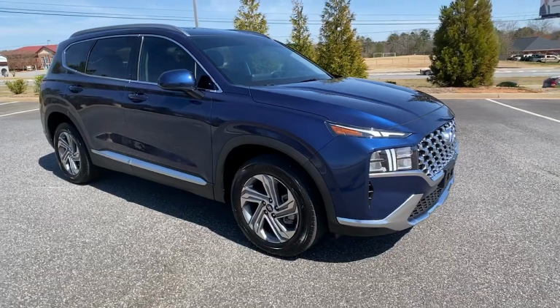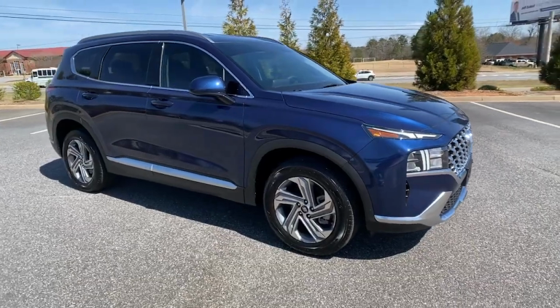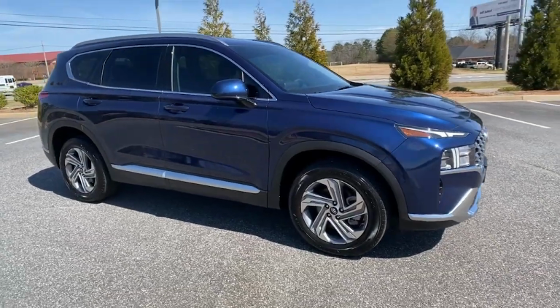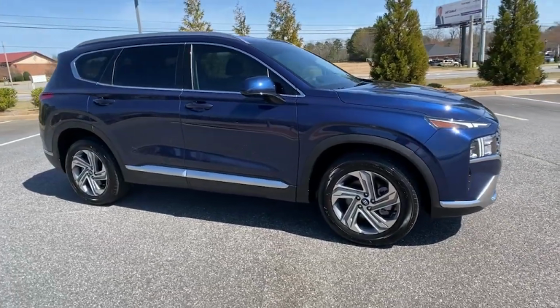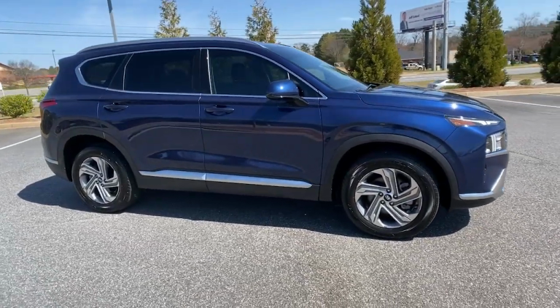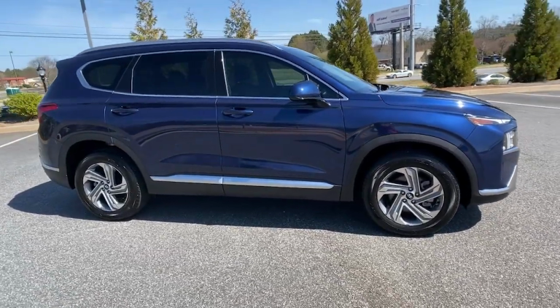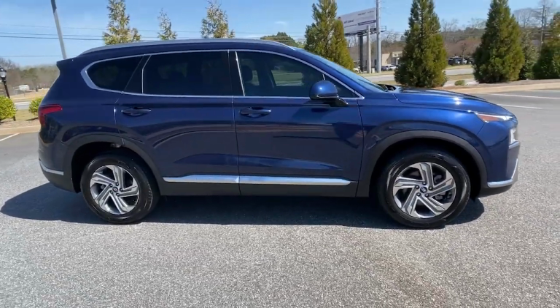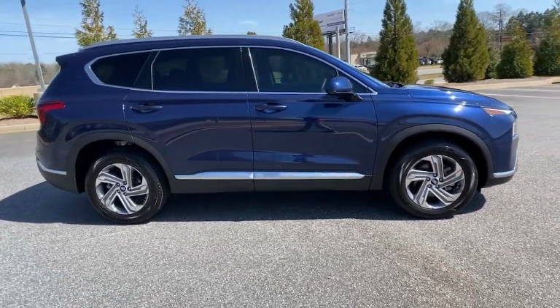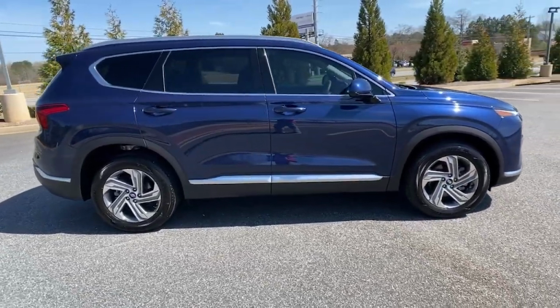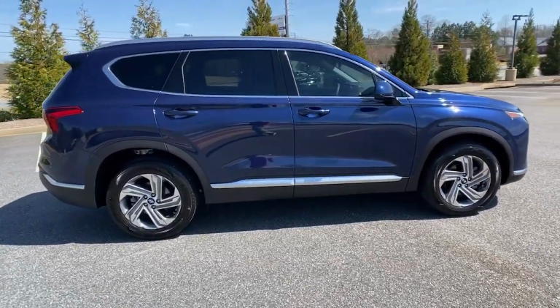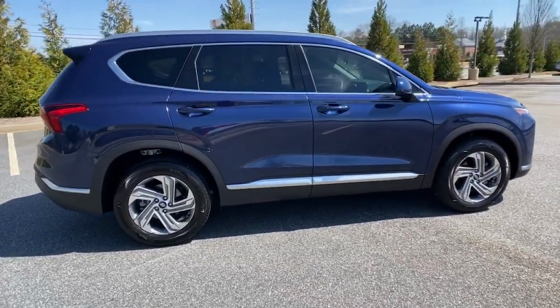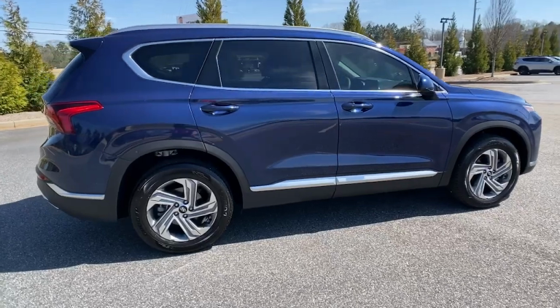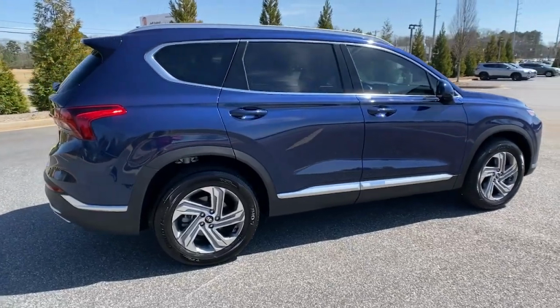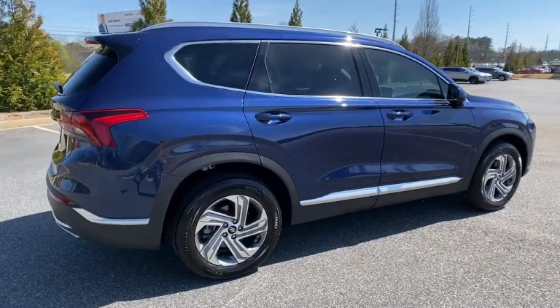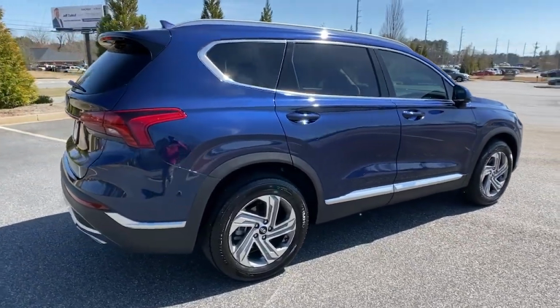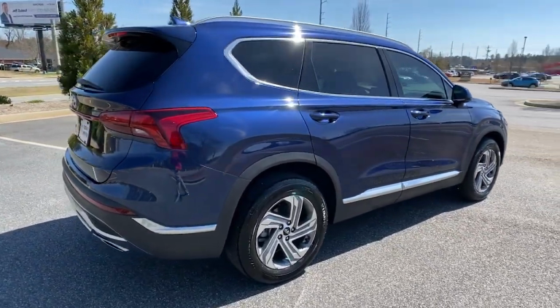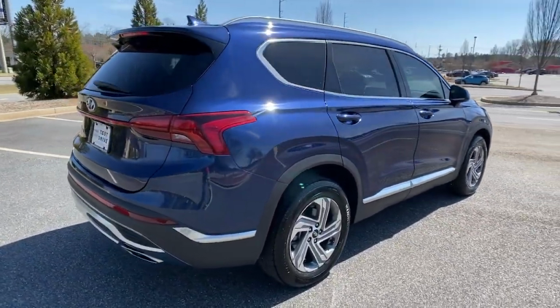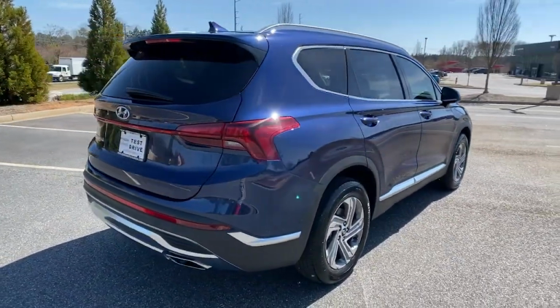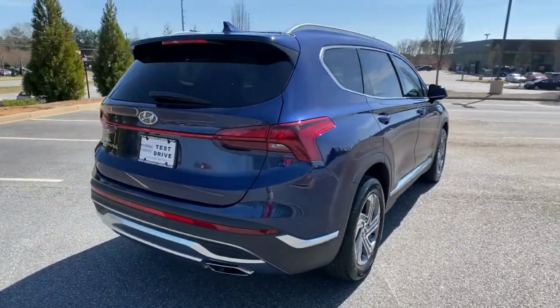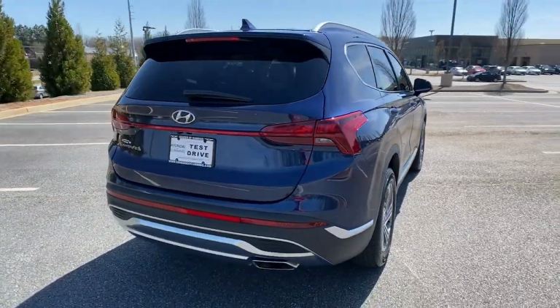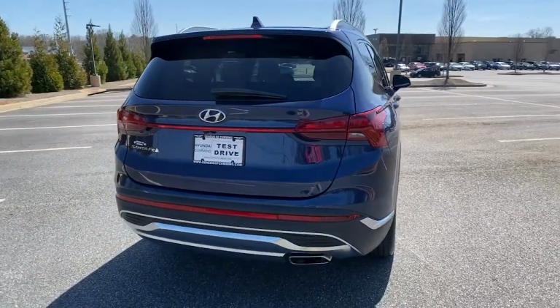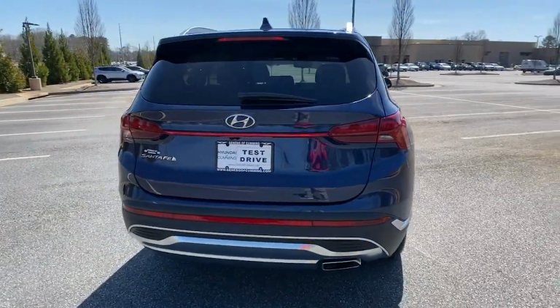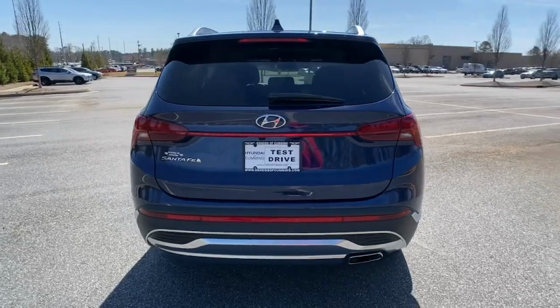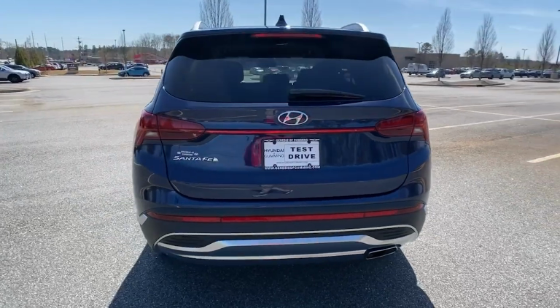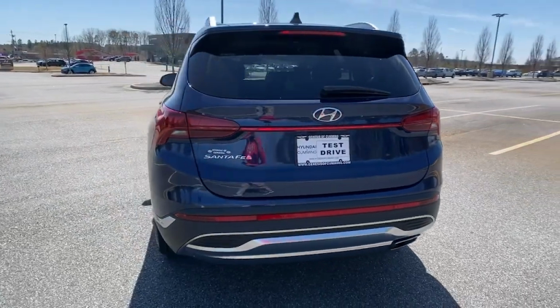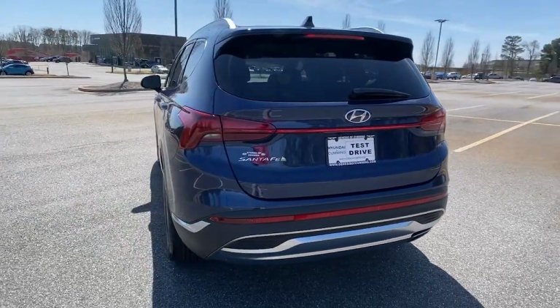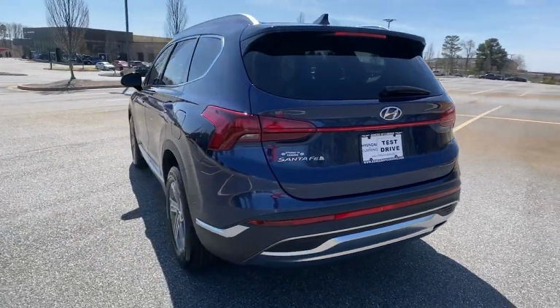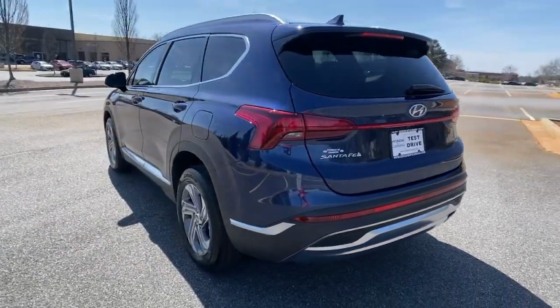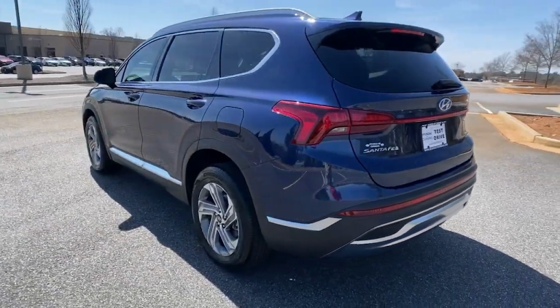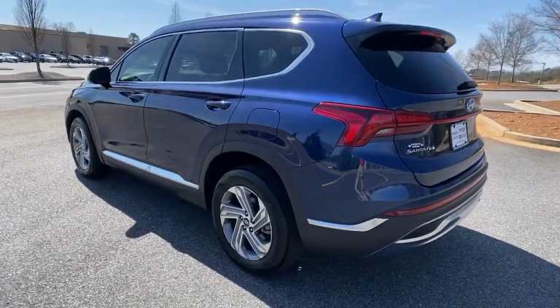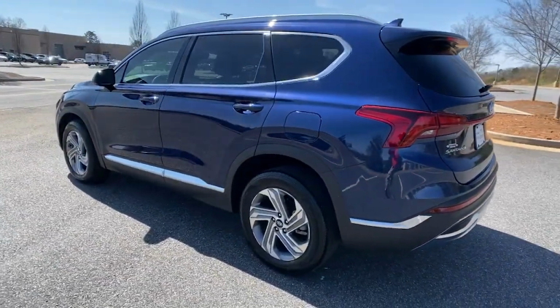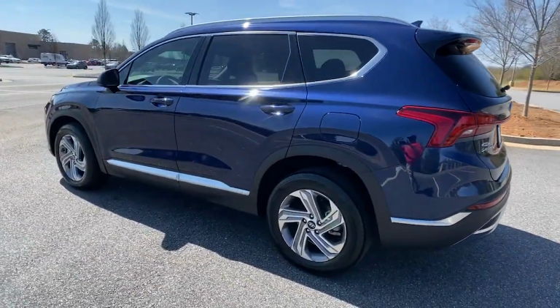Go home happy with the 2021 Hyundai Santa Fe. With less than 10,000 miles on the odometer, this vehicle provides excellent value. All you need to do is relax and enjoy the ride in this stylish and capable Santa Fe.